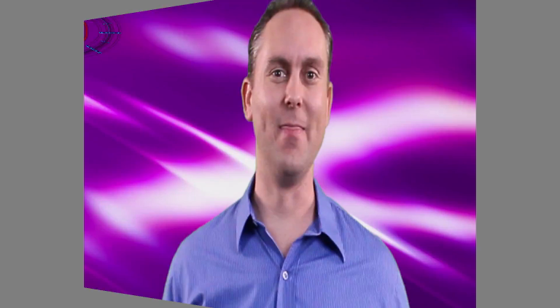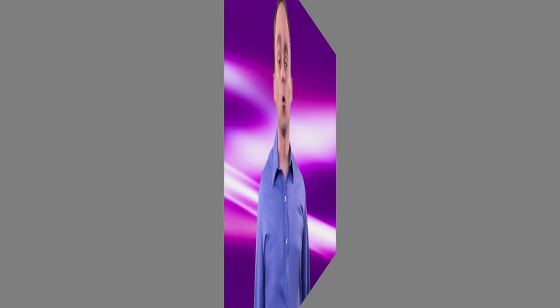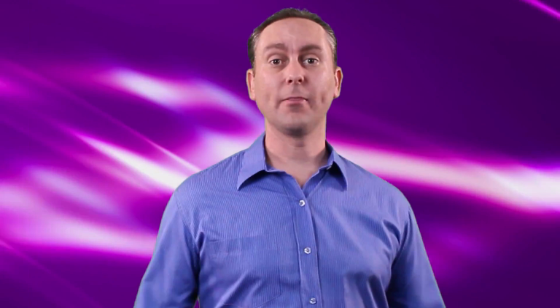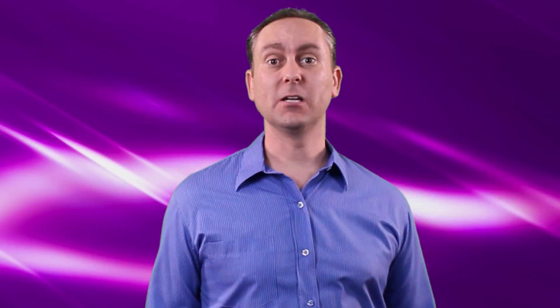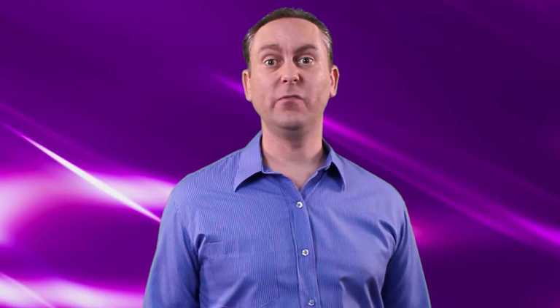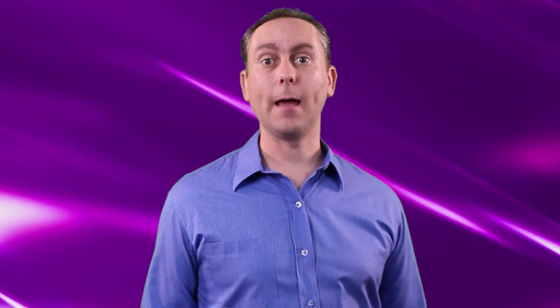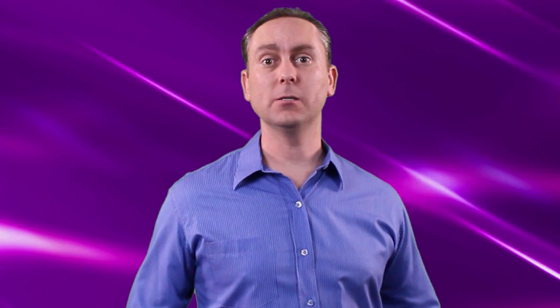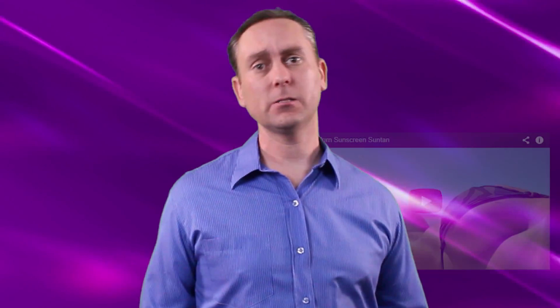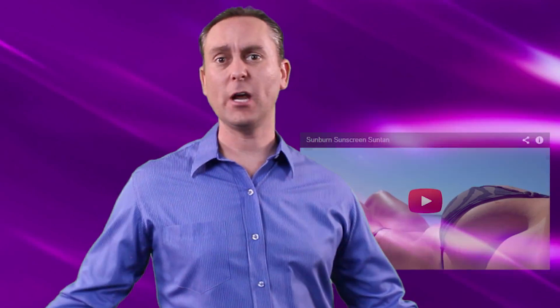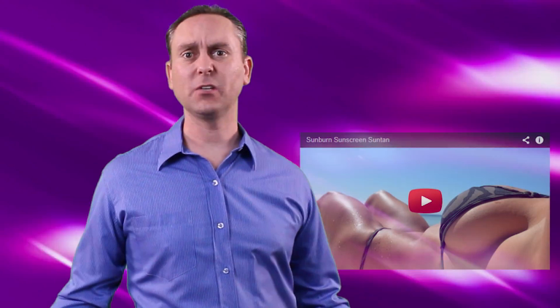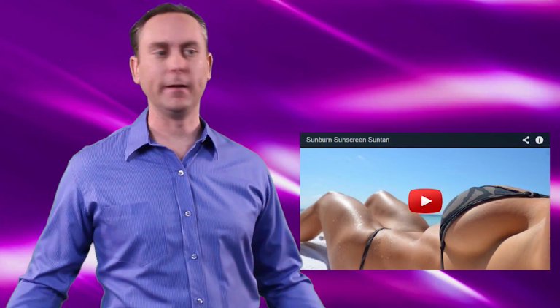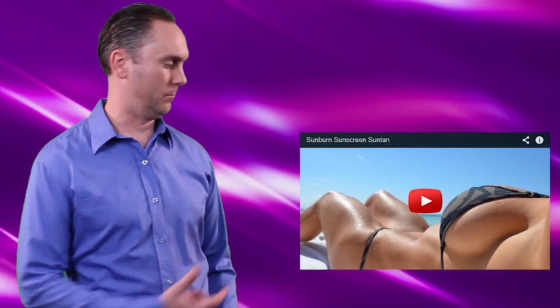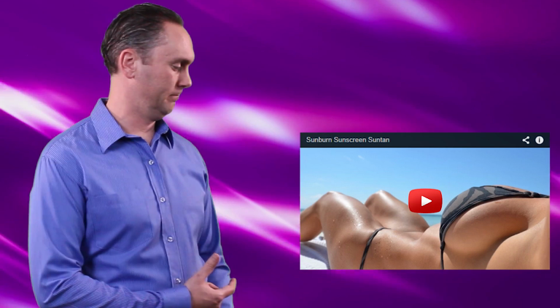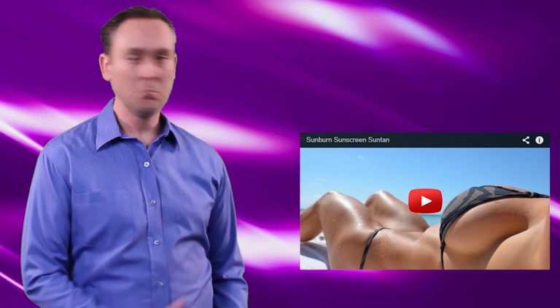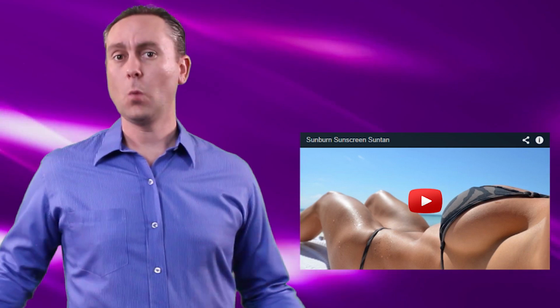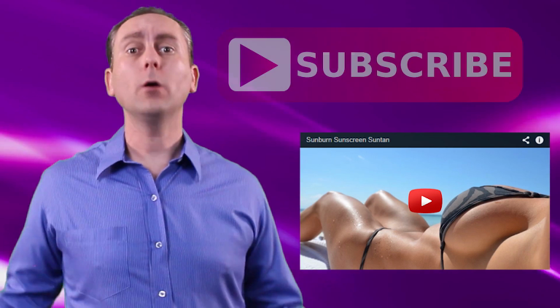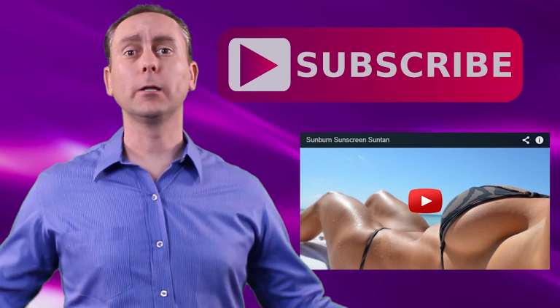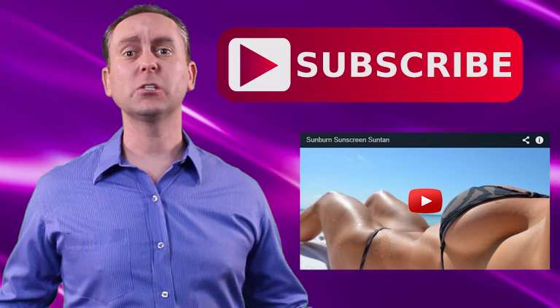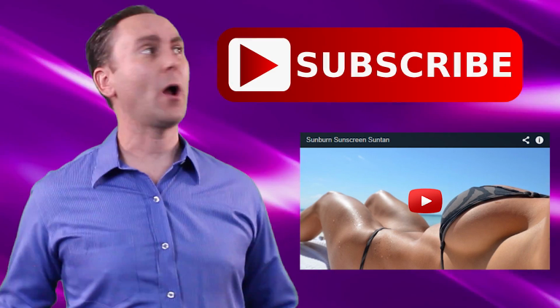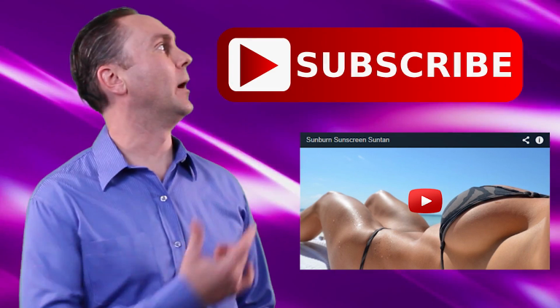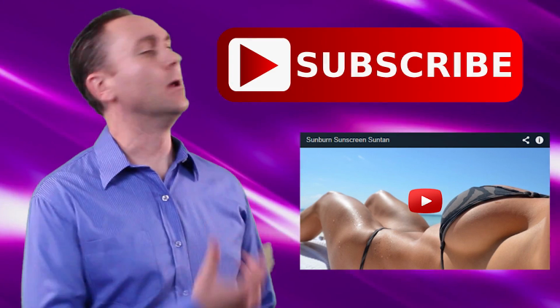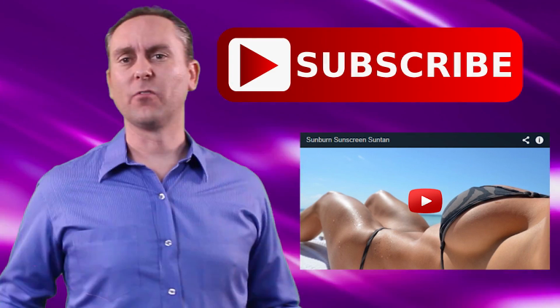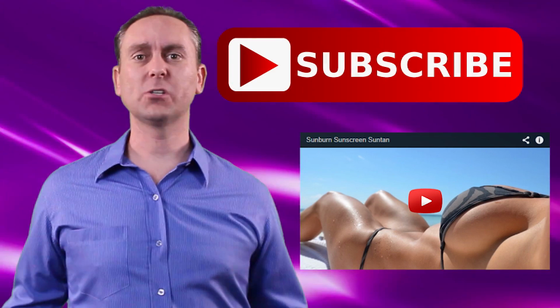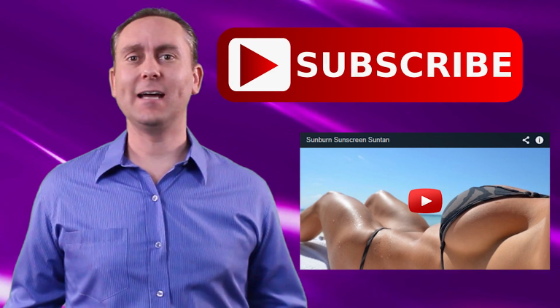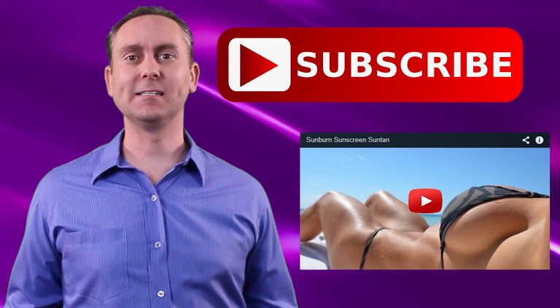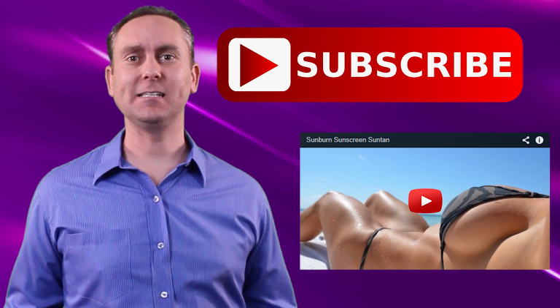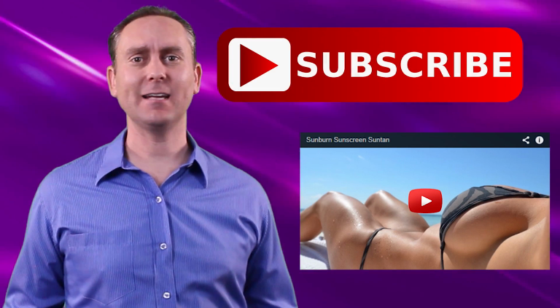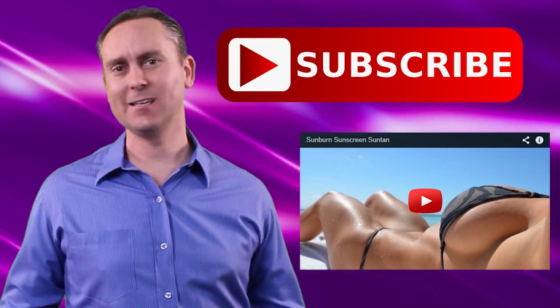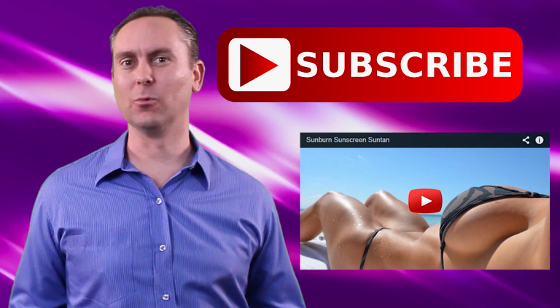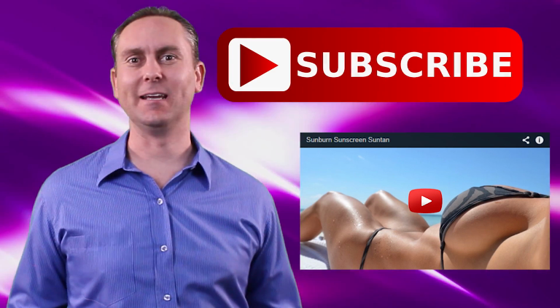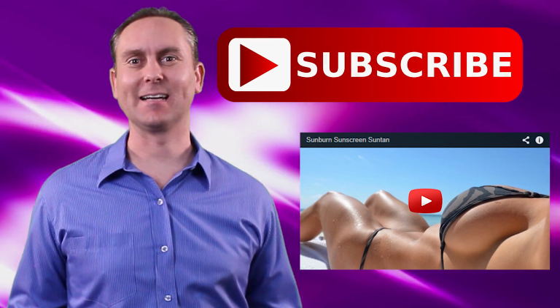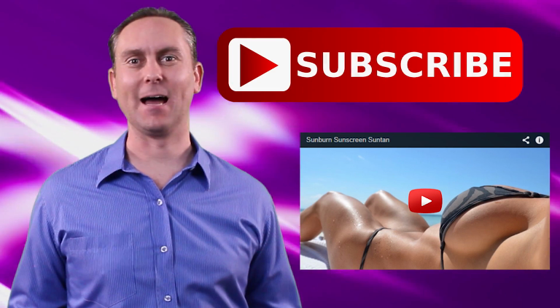For more on how the sun's UV light burns us, check out this video. Or click the subscribe button for more science in 60 seconds, and we'll see you next time.